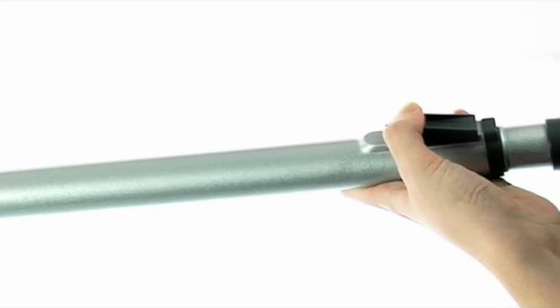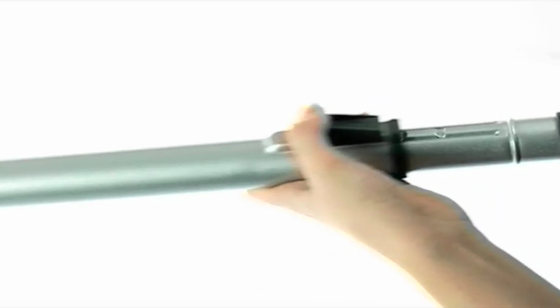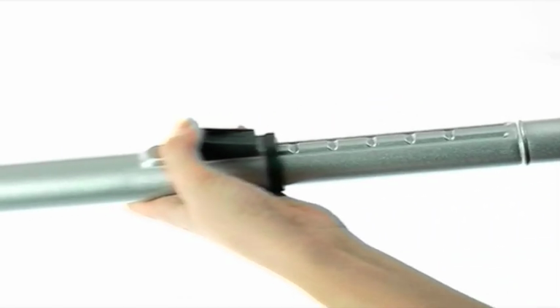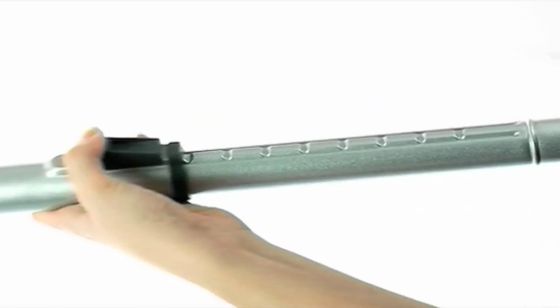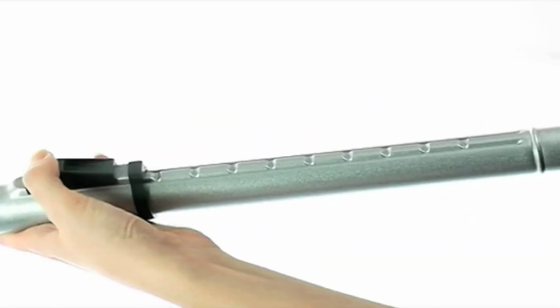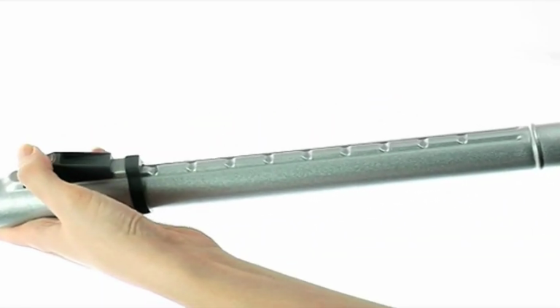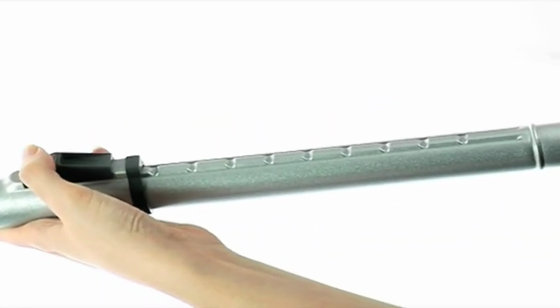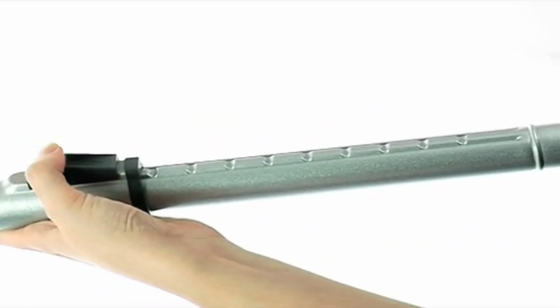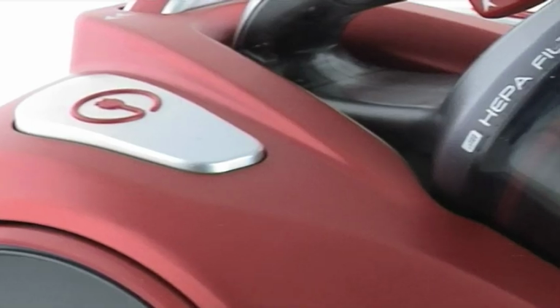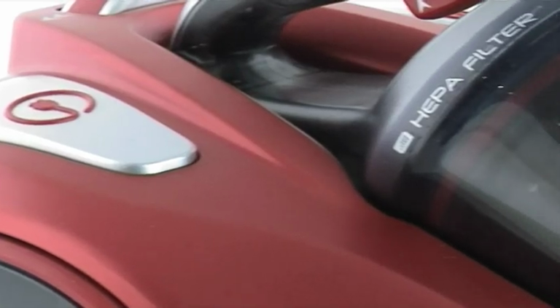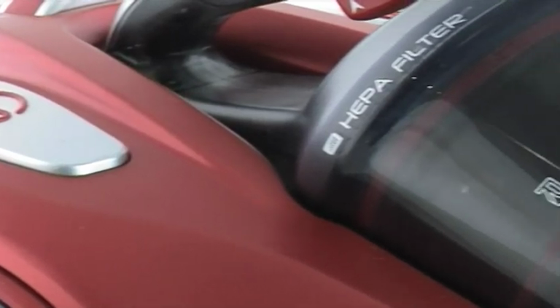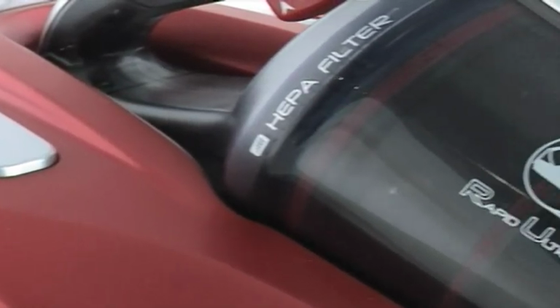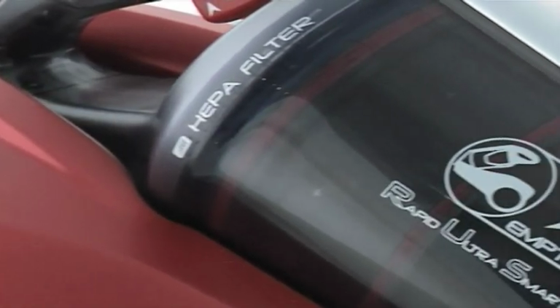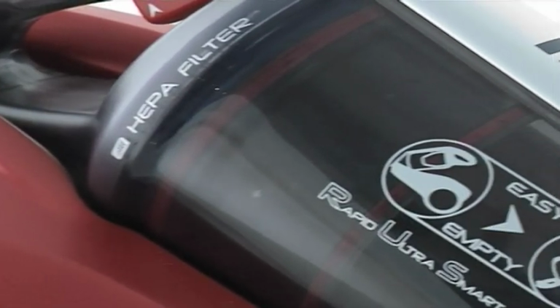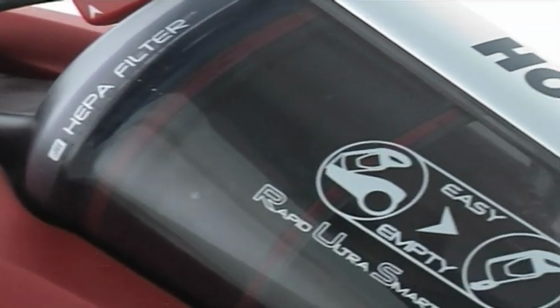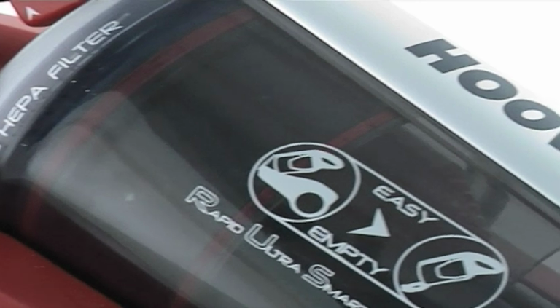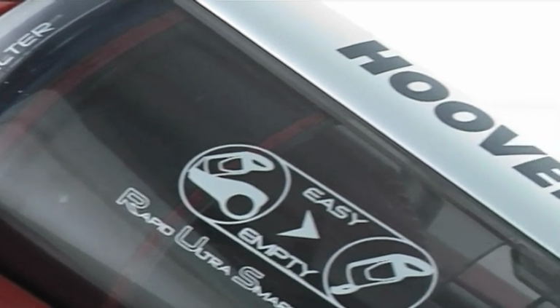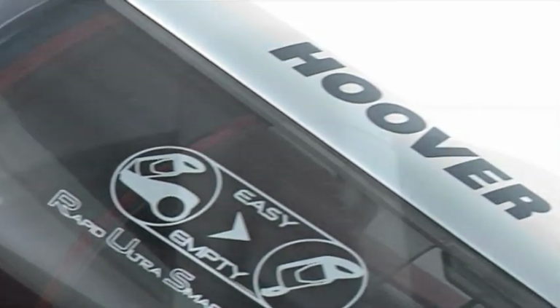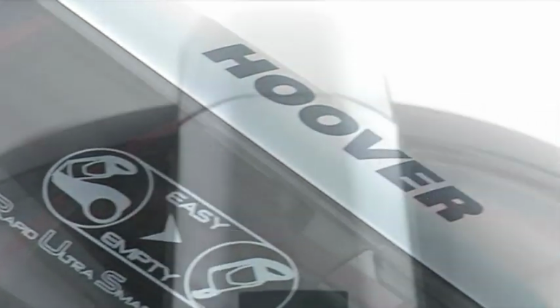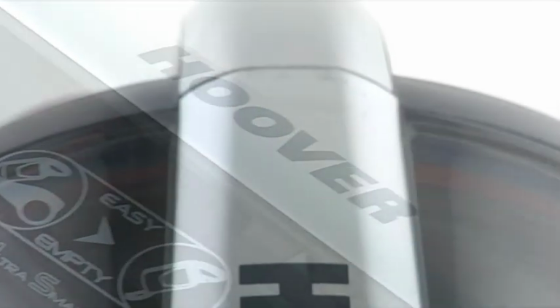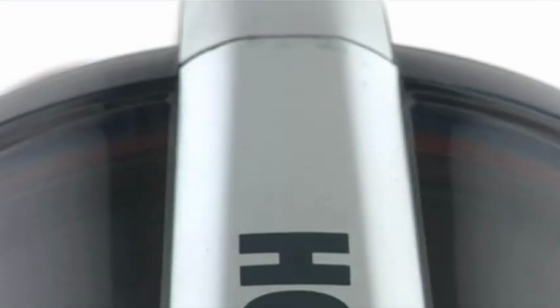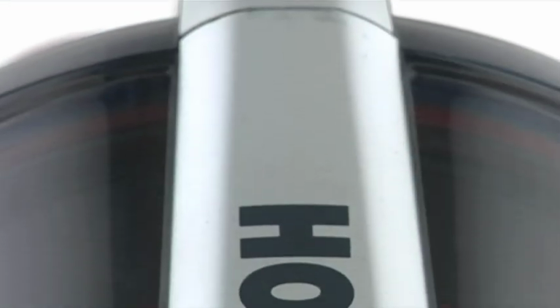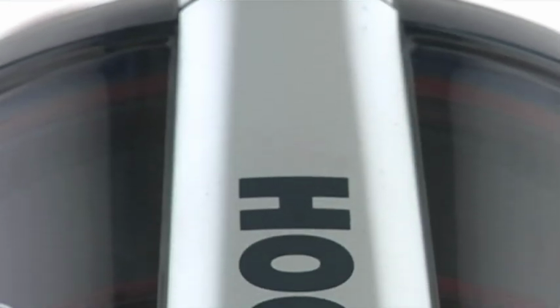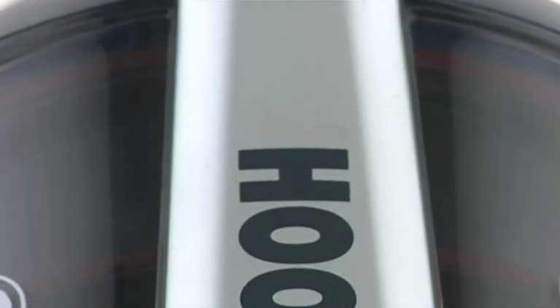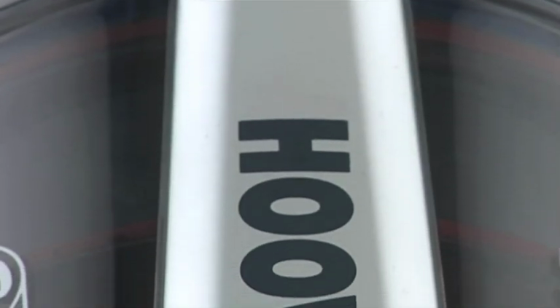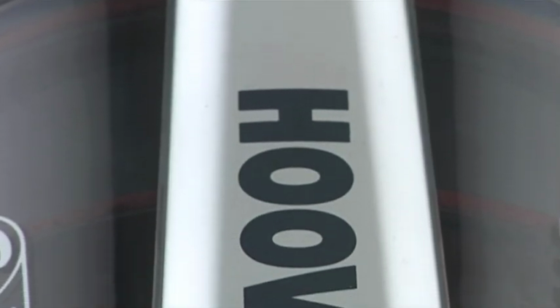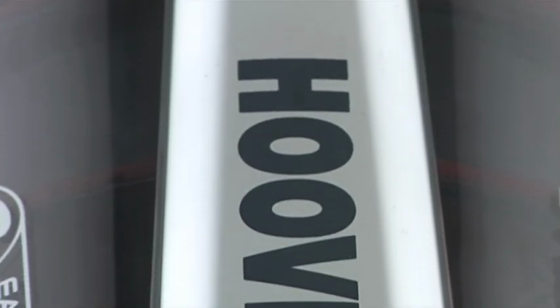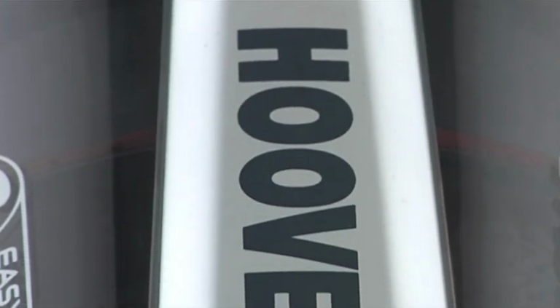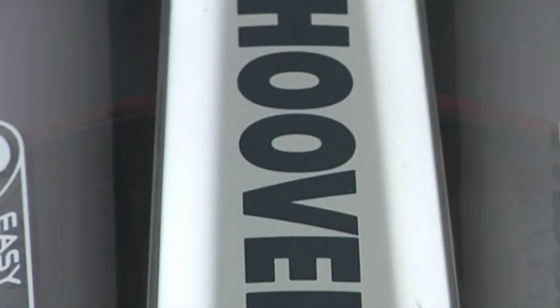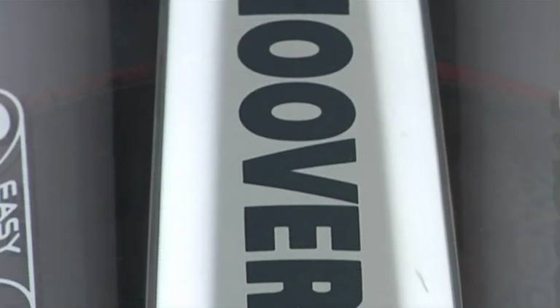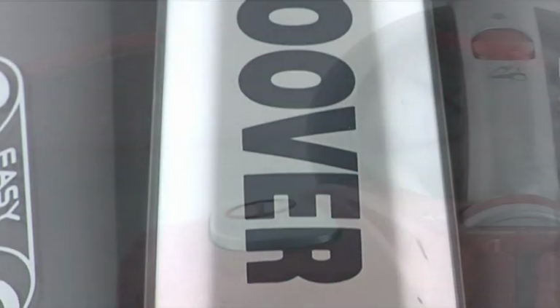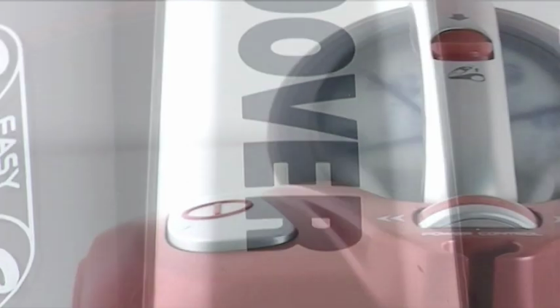Complete with telescopic extension tubes, the machine boasts super stylish looks. To match its fast, powerful performance, the Hoover Rush is finished in hot racing red.